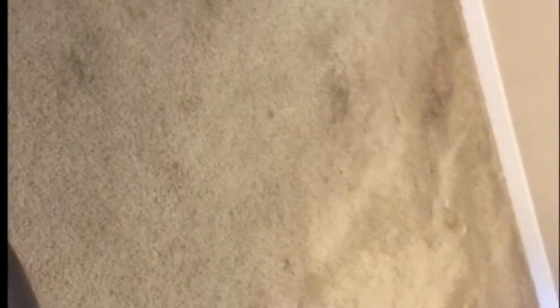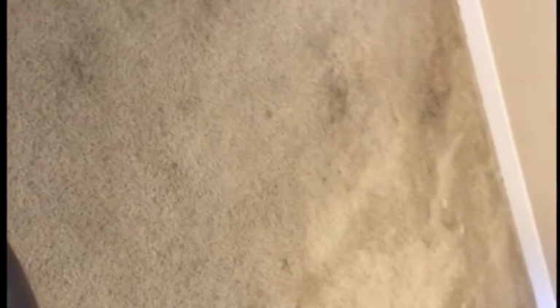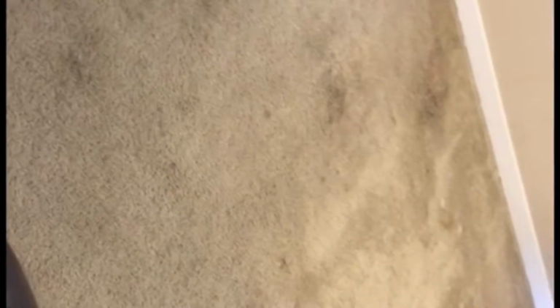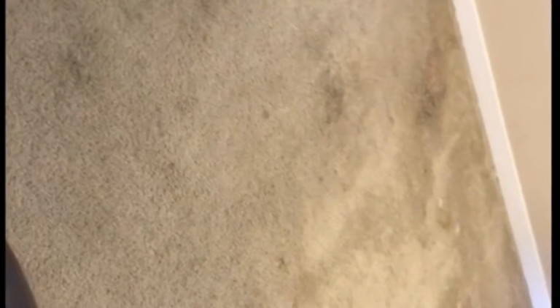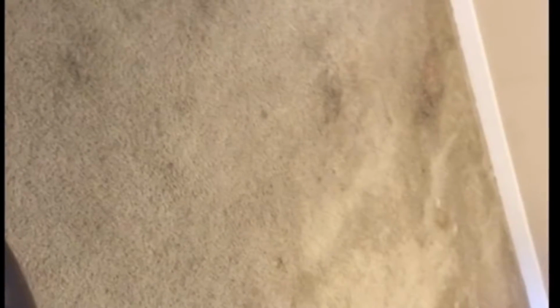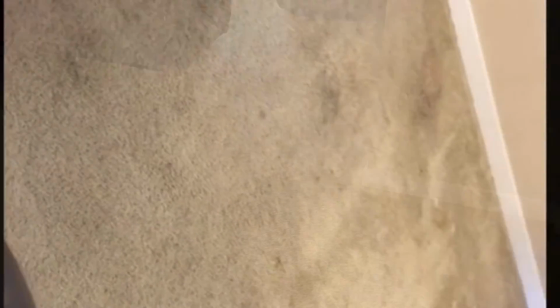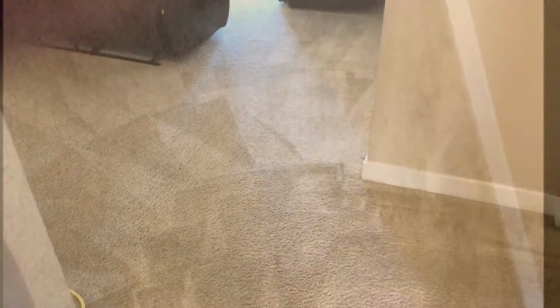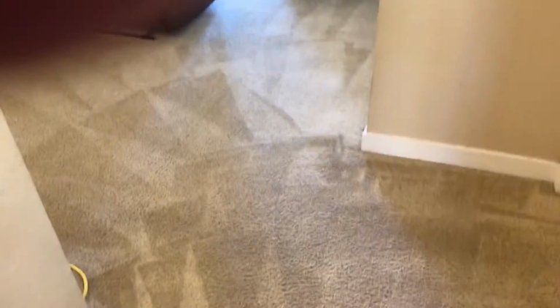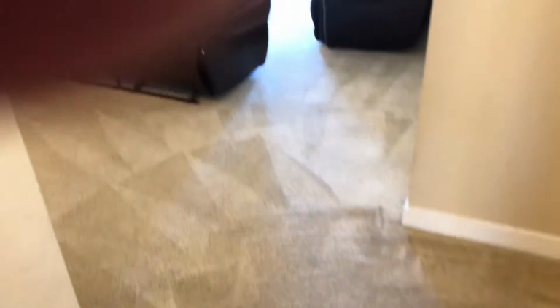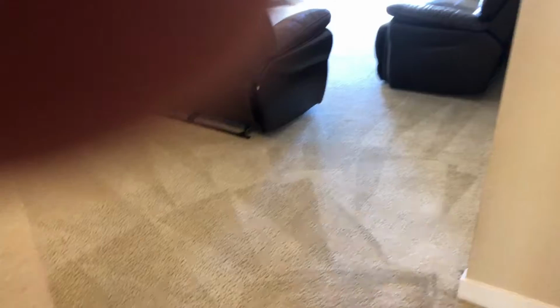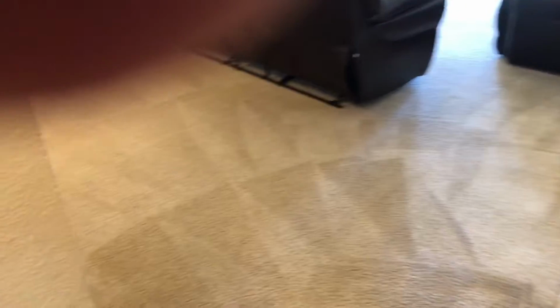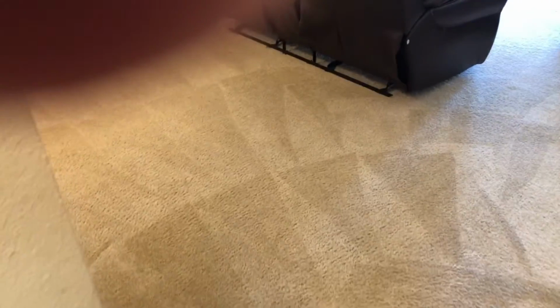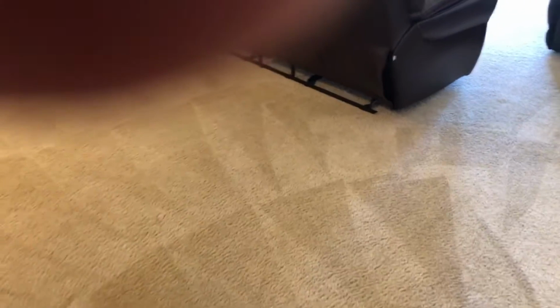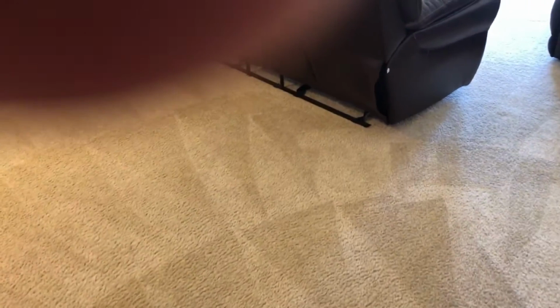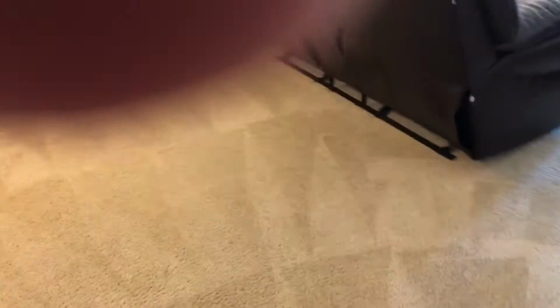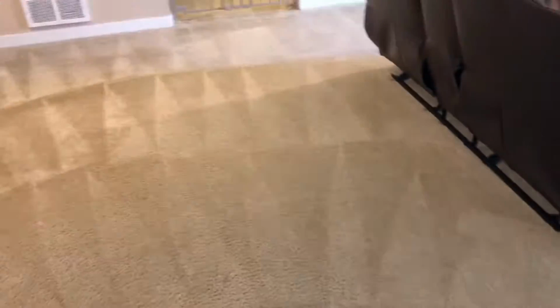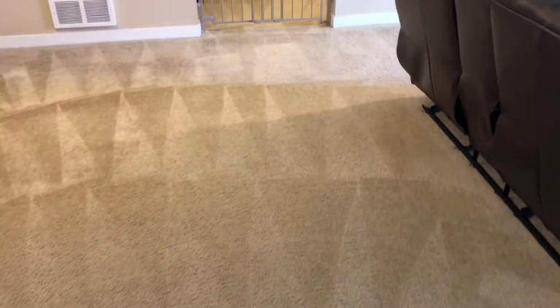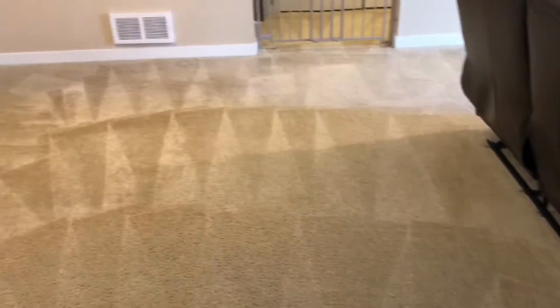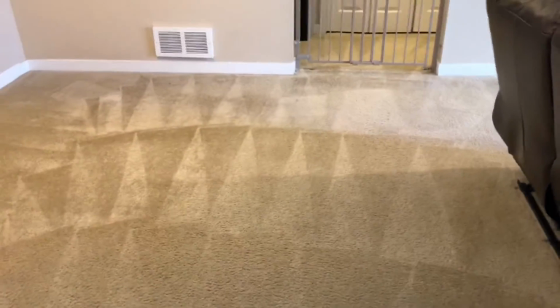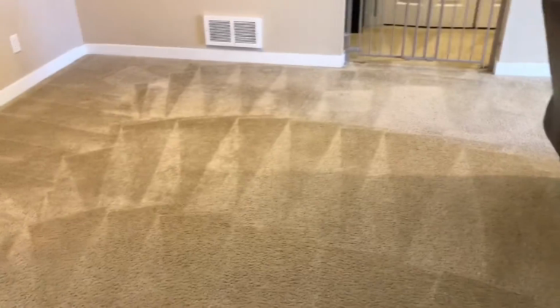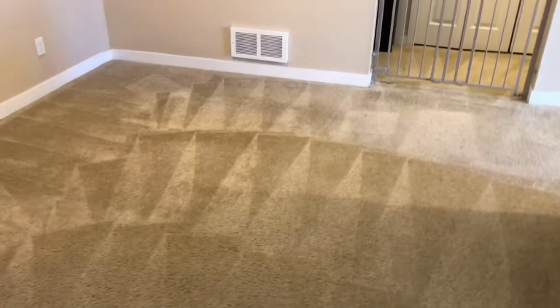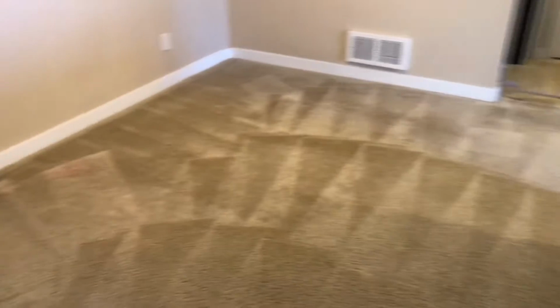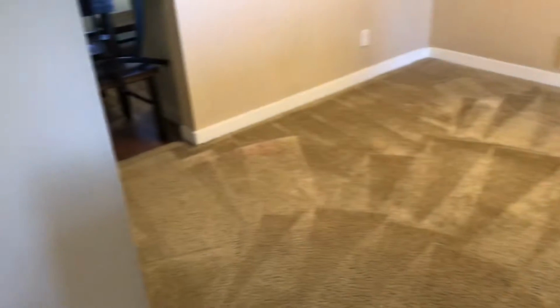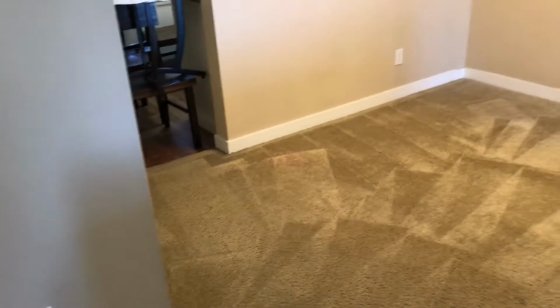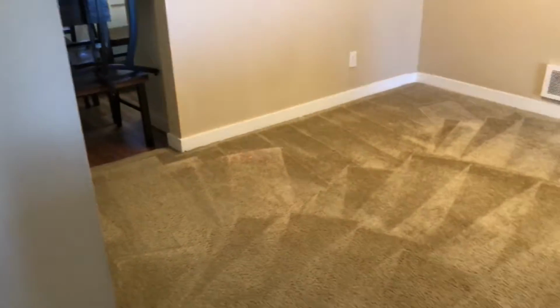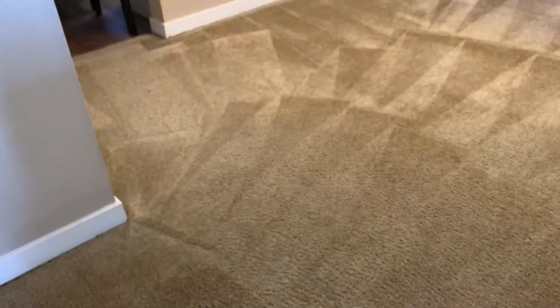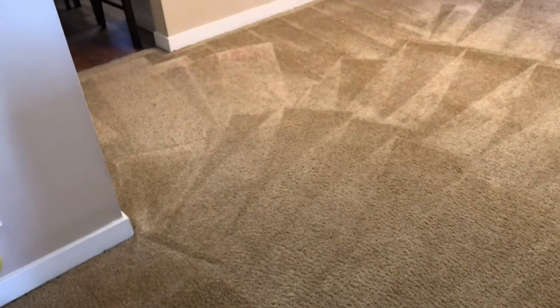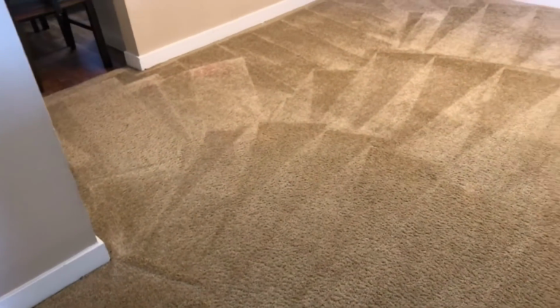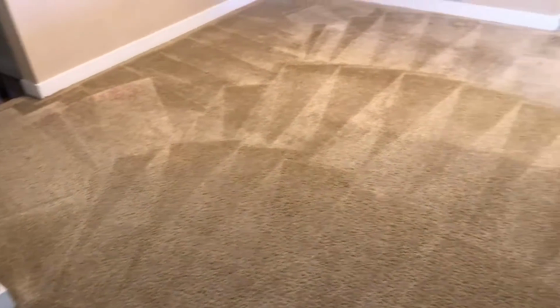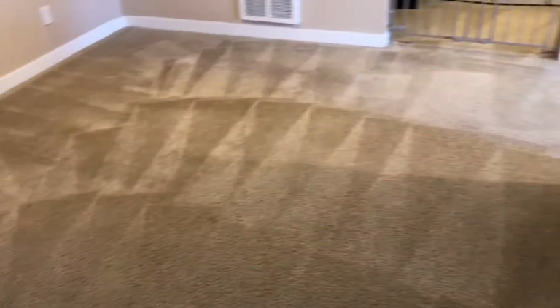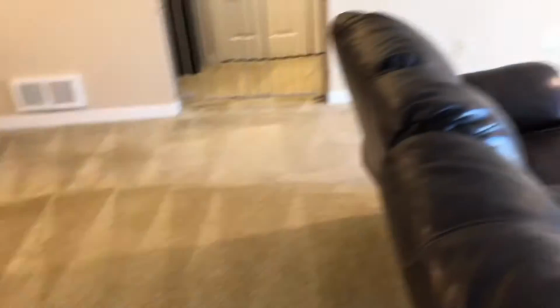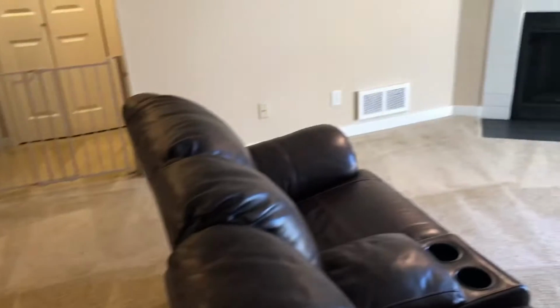Here are the results — came out beautiful. All the dark traffic that was in the photo is gone, and the entry to the kitchen is gone.